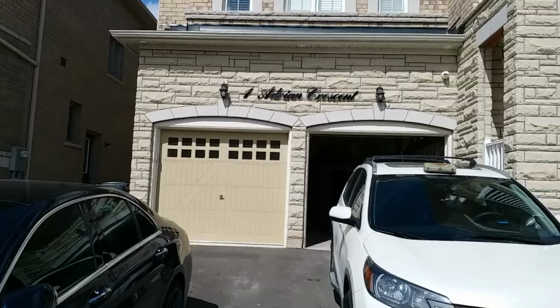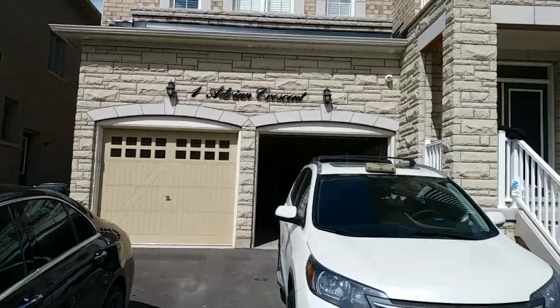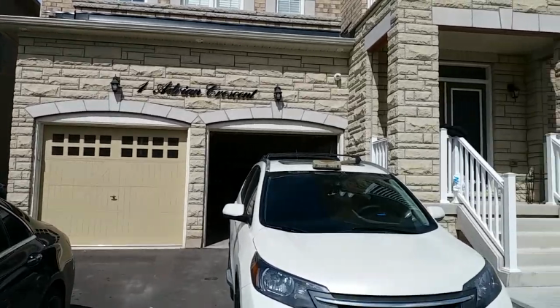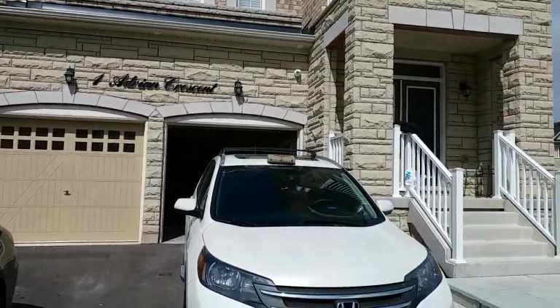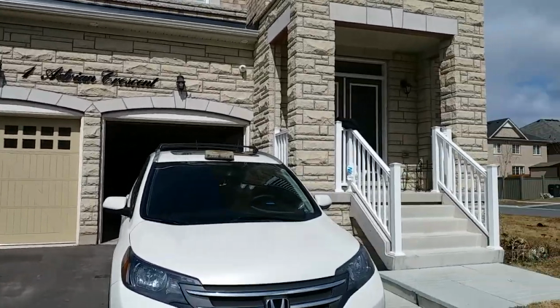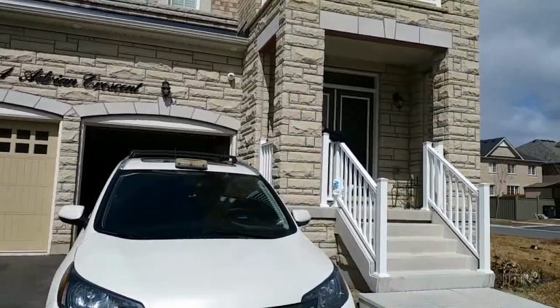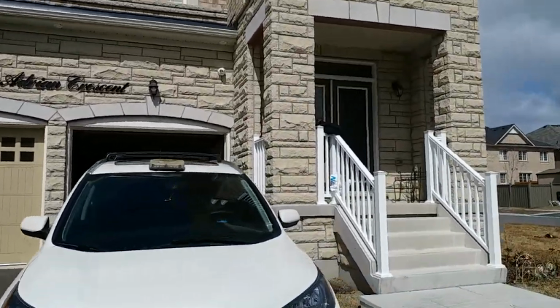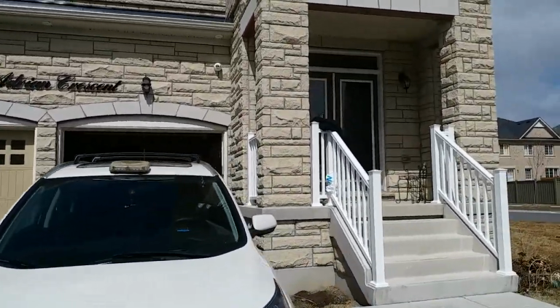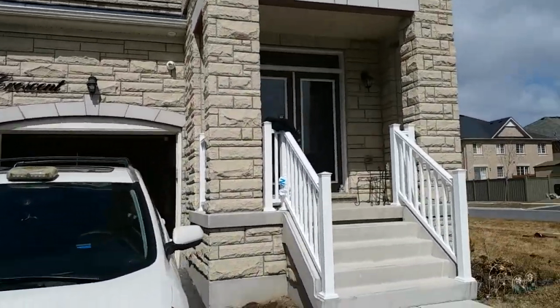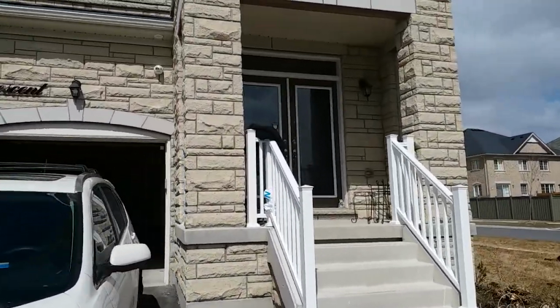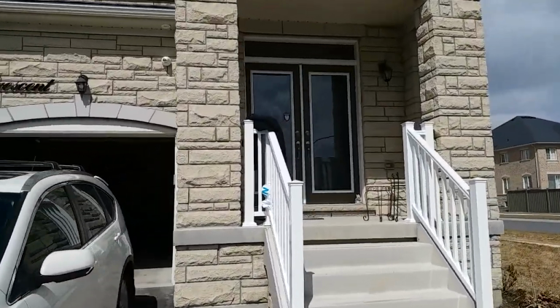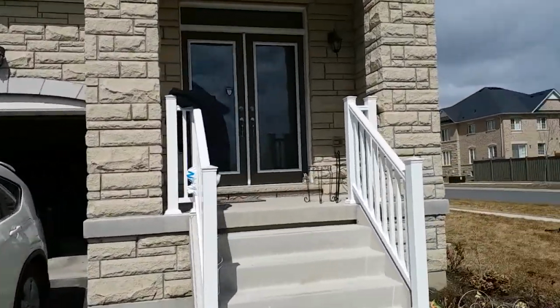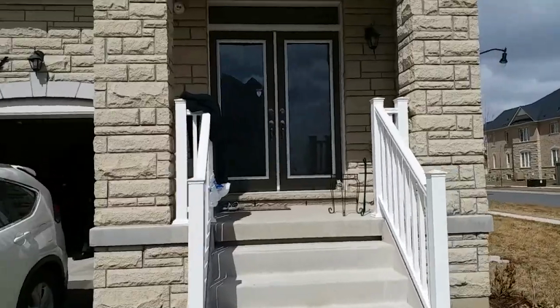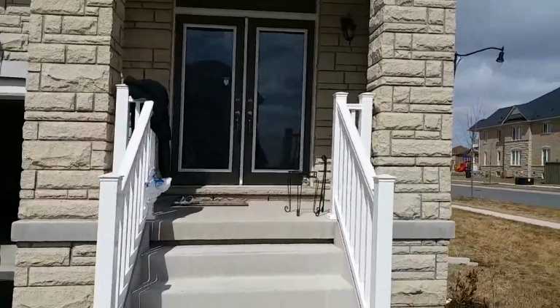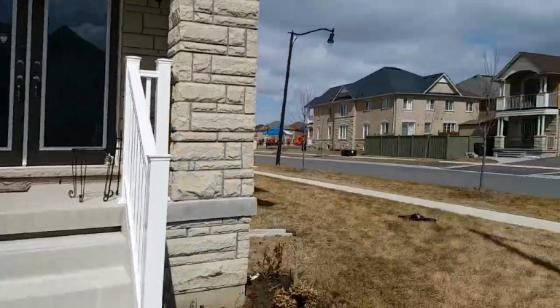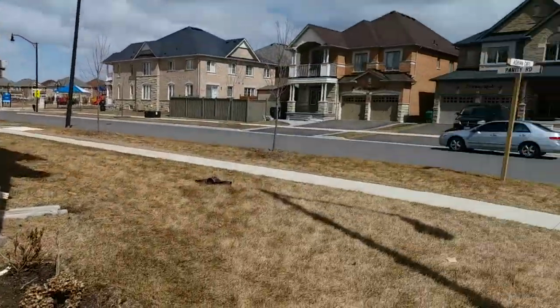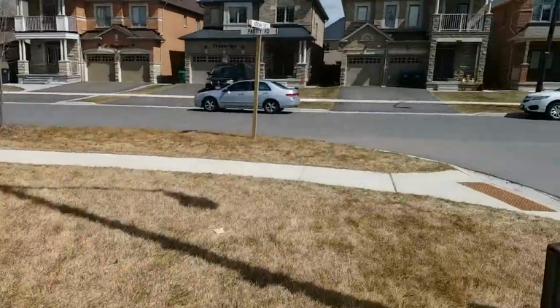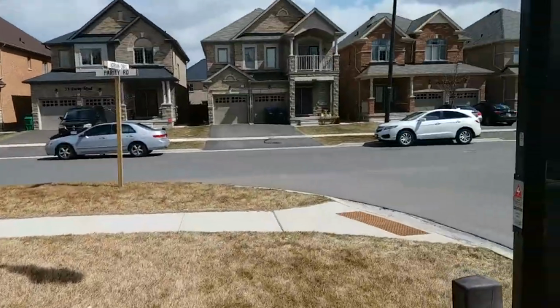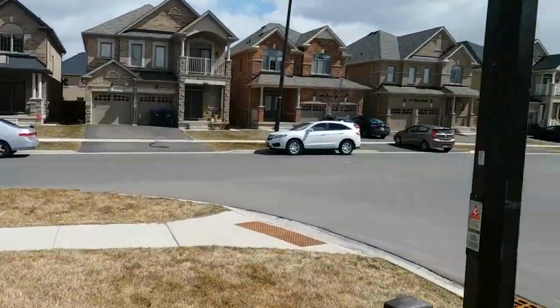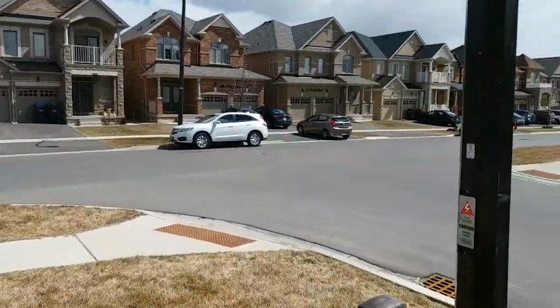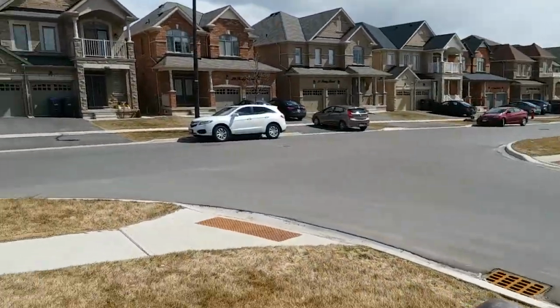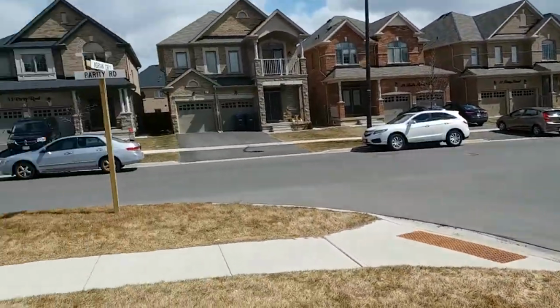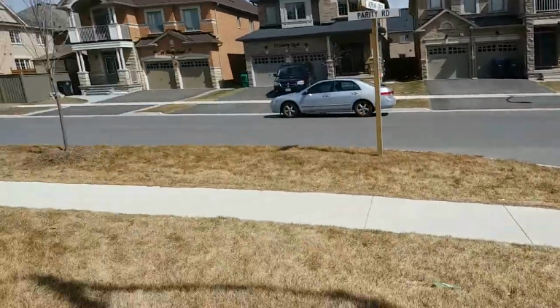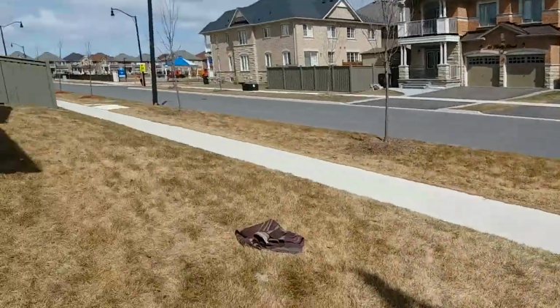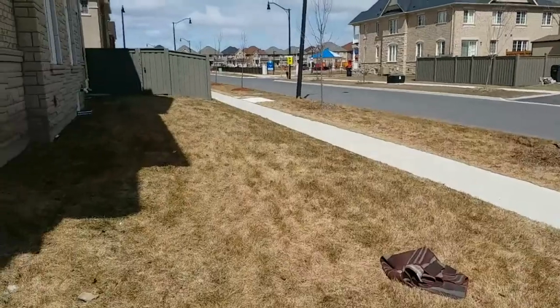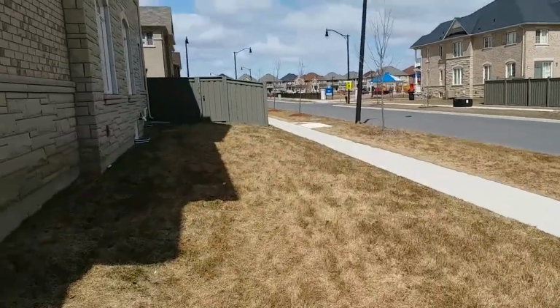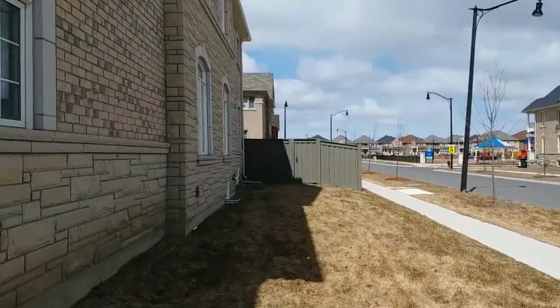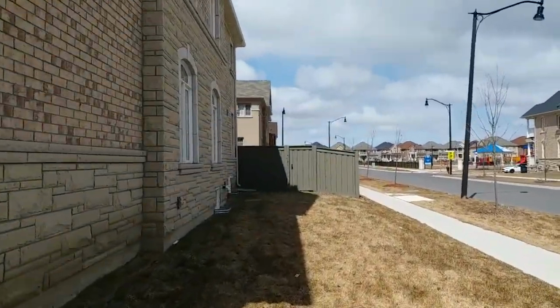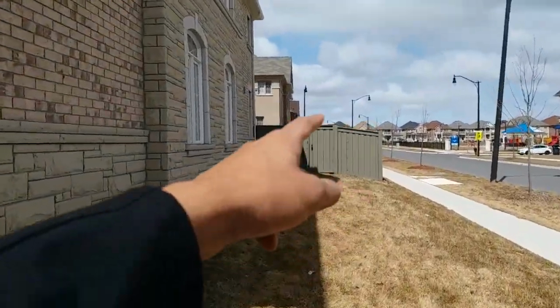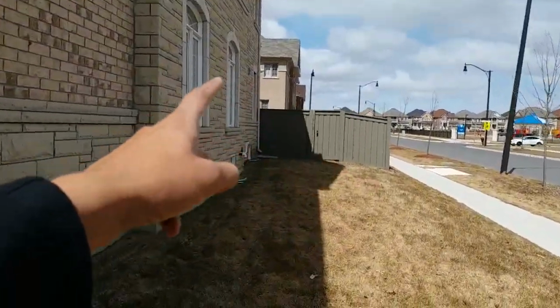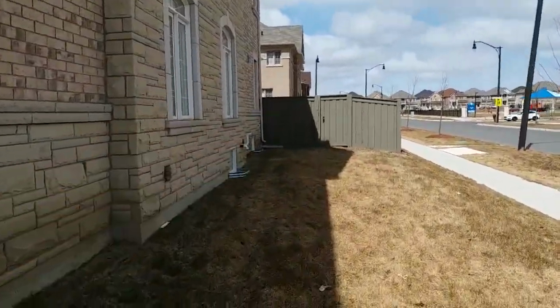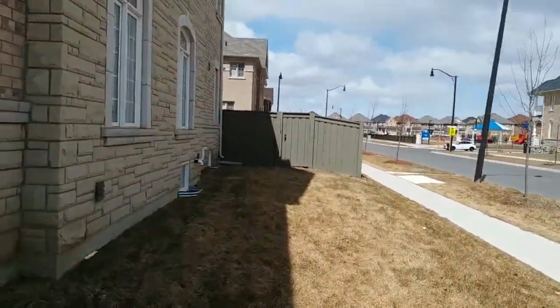Guys, here's another job we done. It's a four camera job. One is on the garage and it's a corner home — as you can see there's a corner home. They have a space over here, so we put the camera there. One camera.